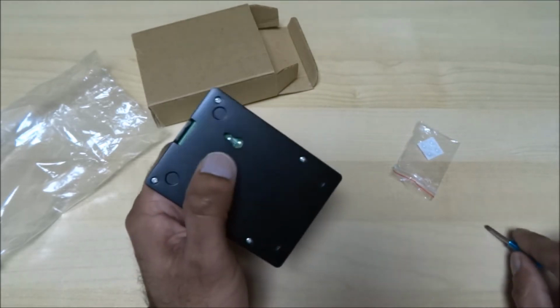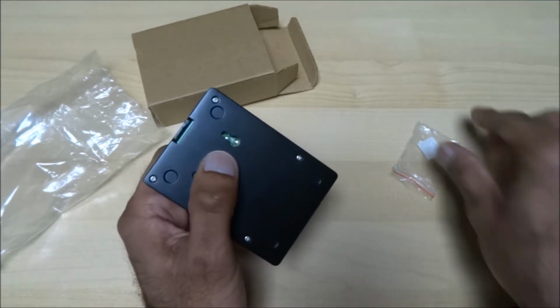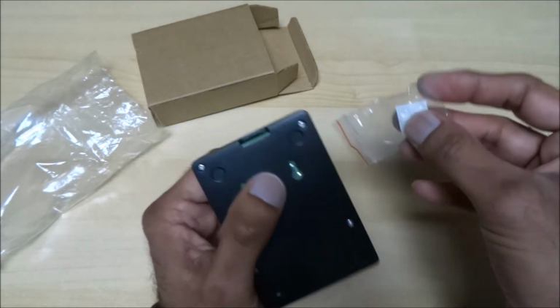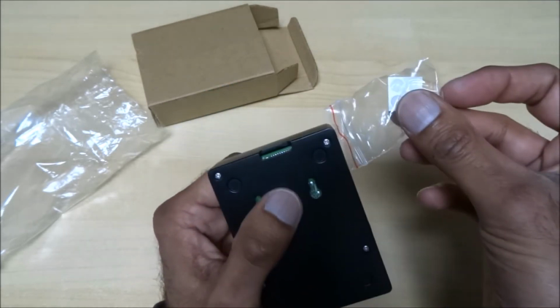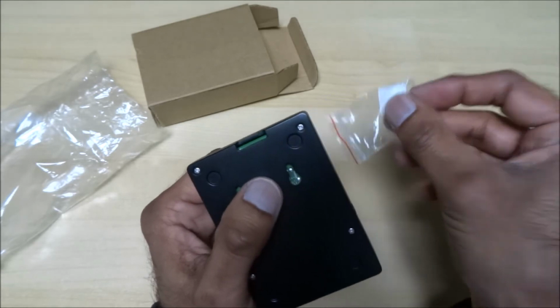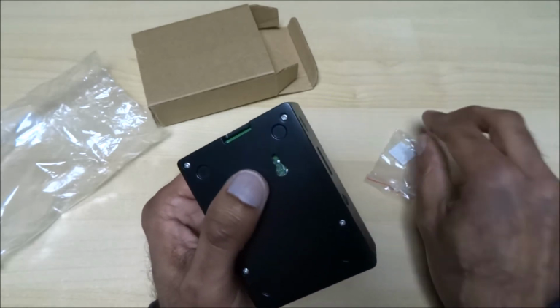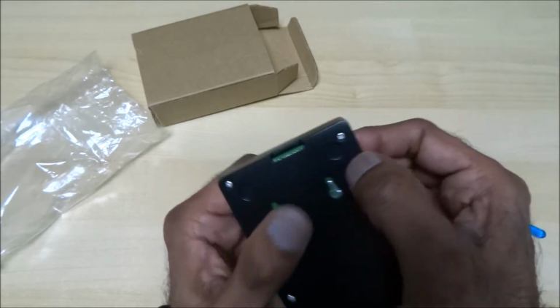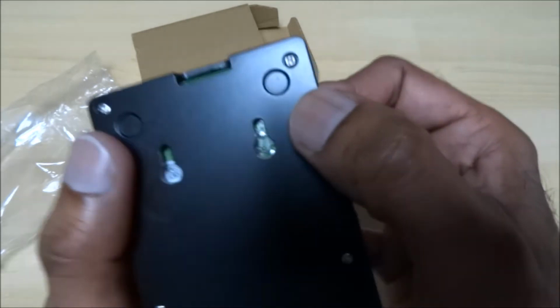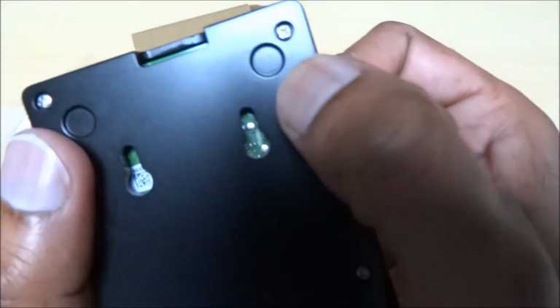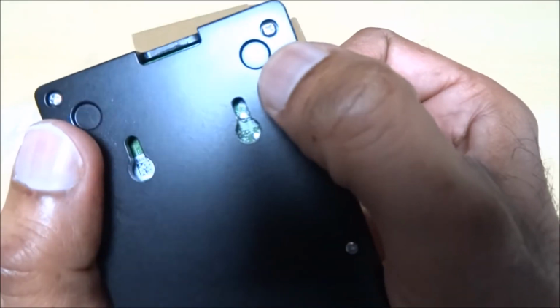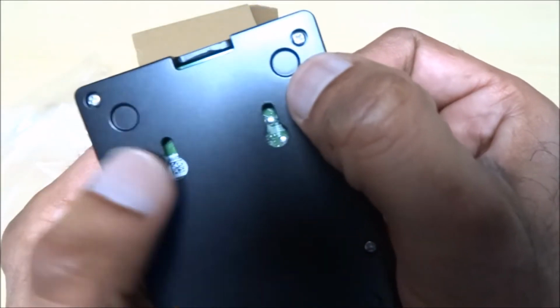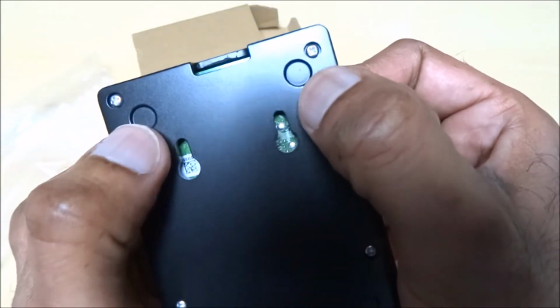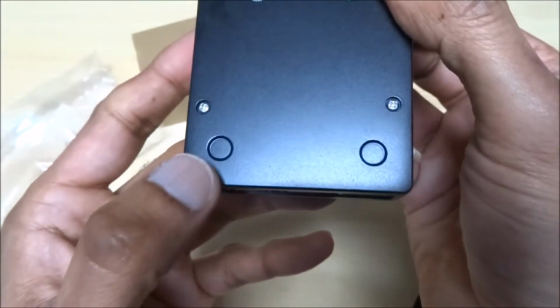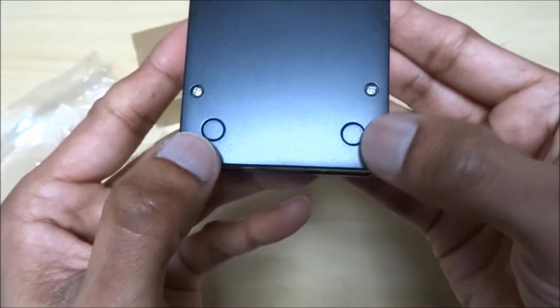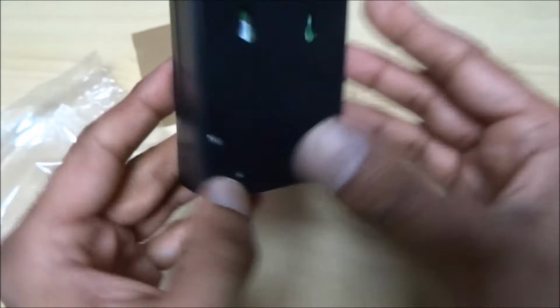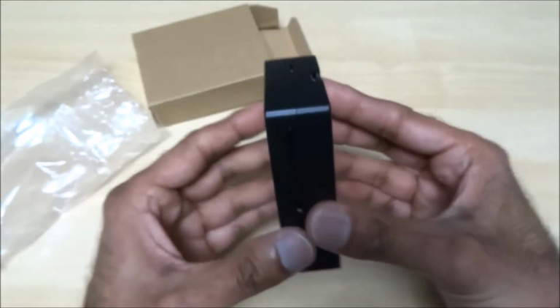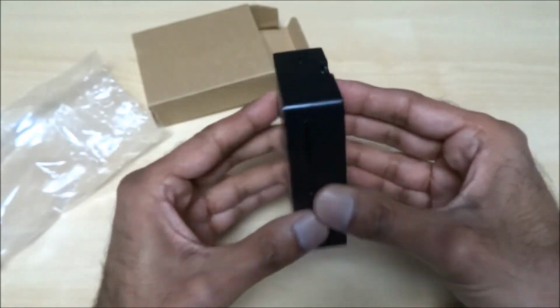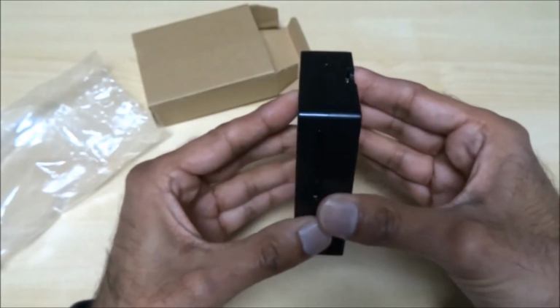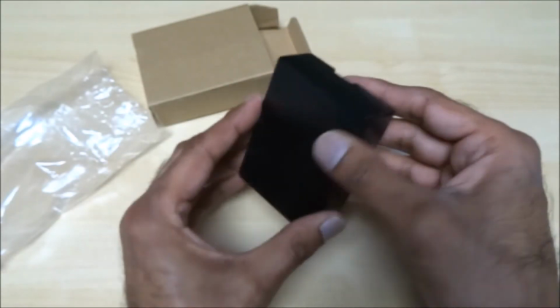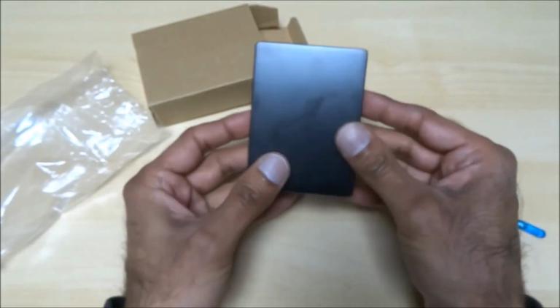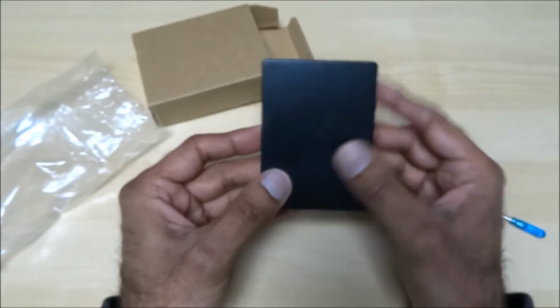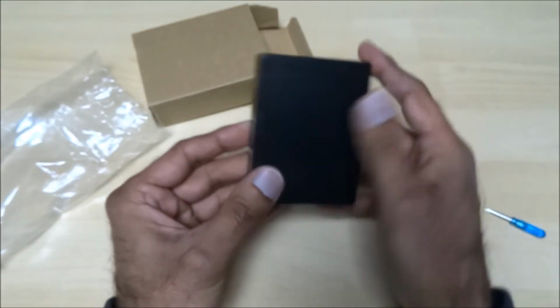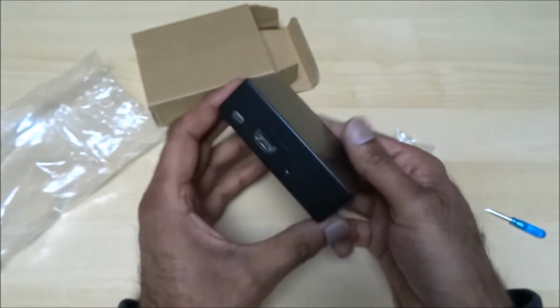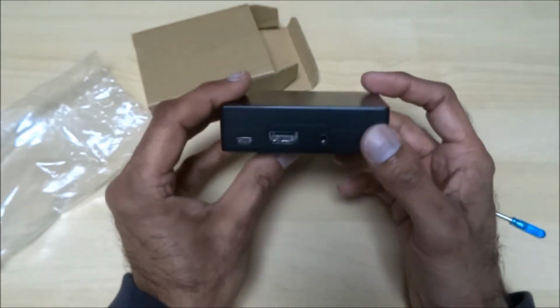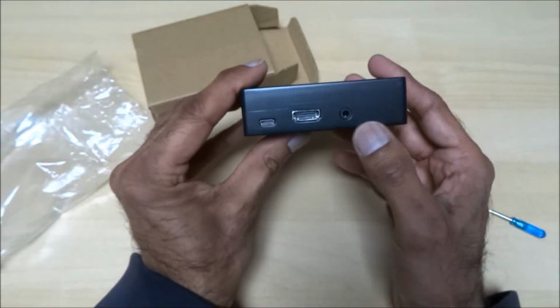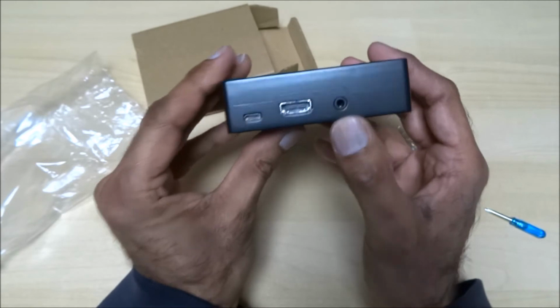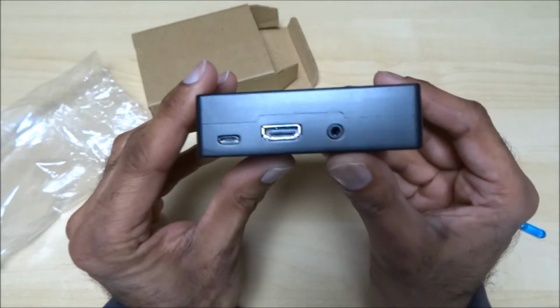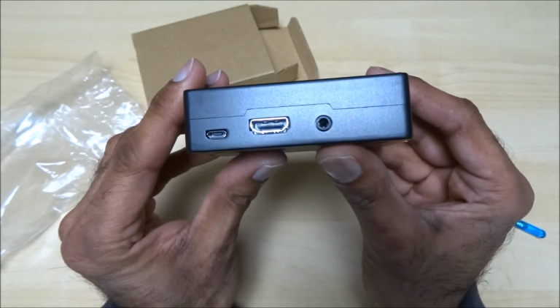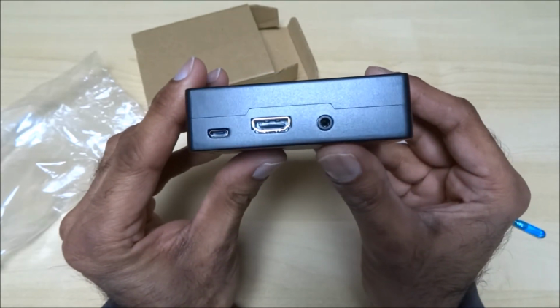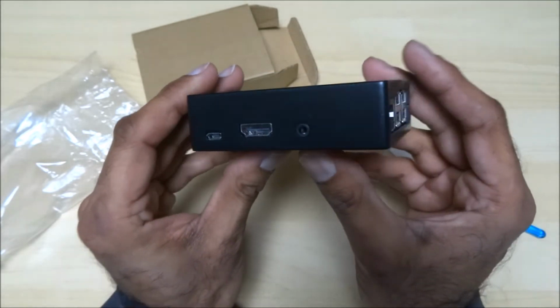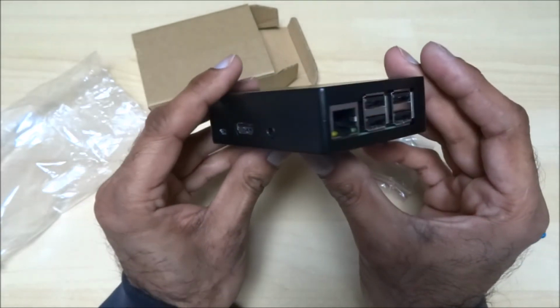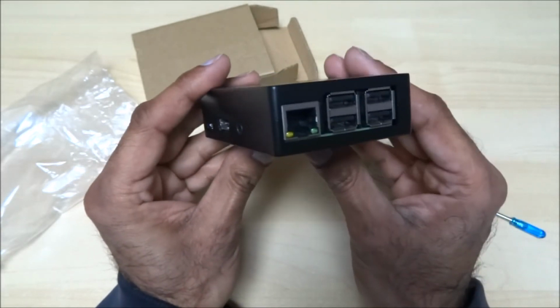These pads, if you want to use them — we don't need them at the moment — they just sit in the gaps at the bottom. There you go, a nice good case to be honest, and as you can see all the connectors are accessible.